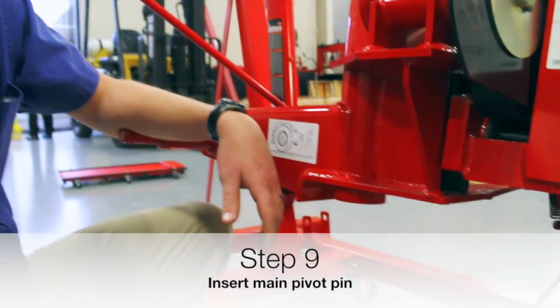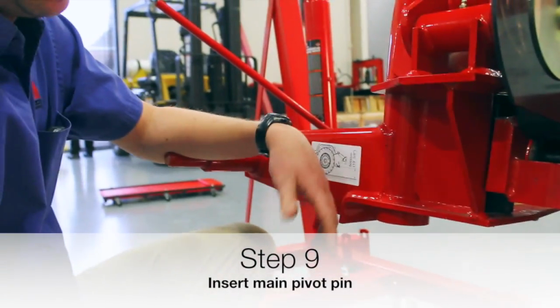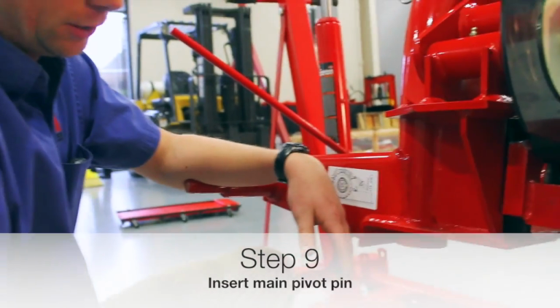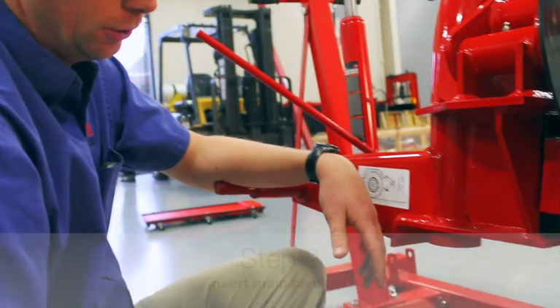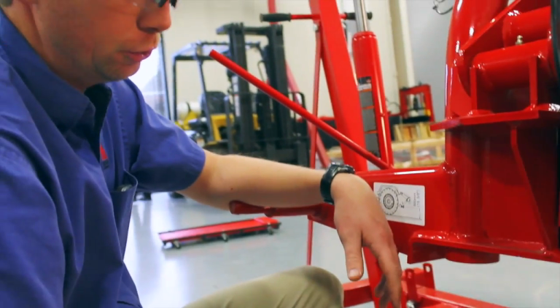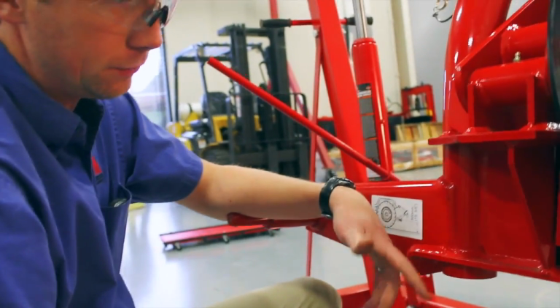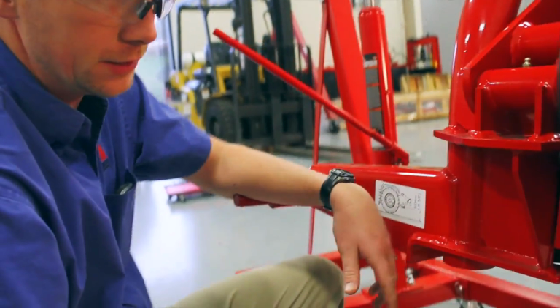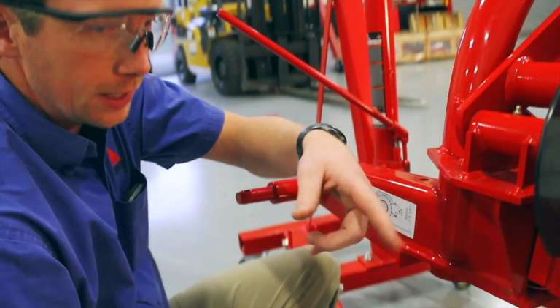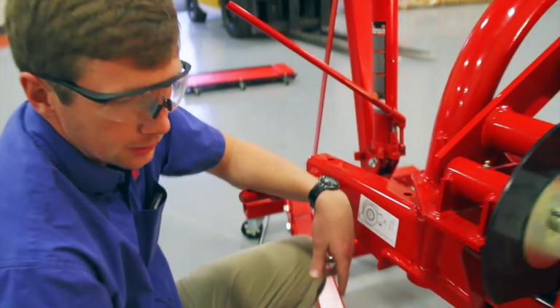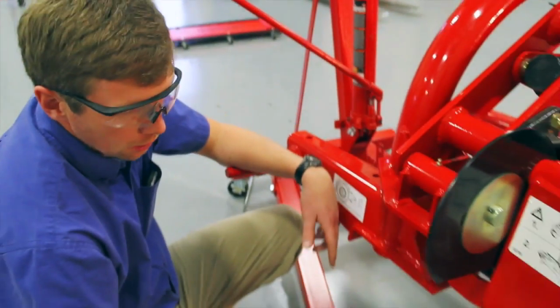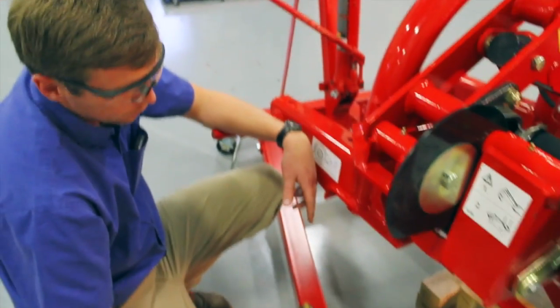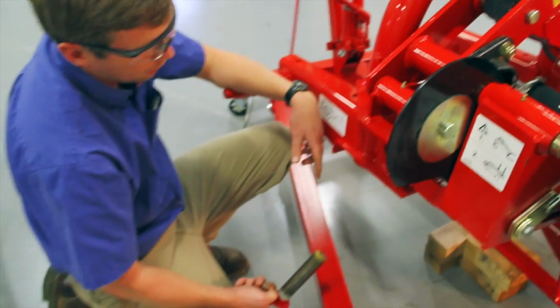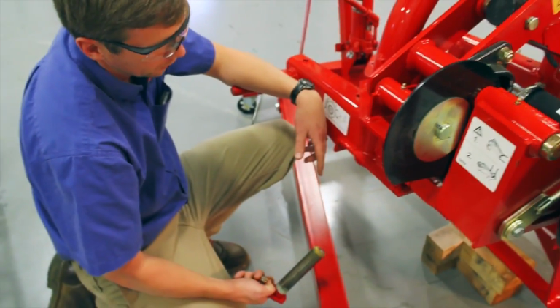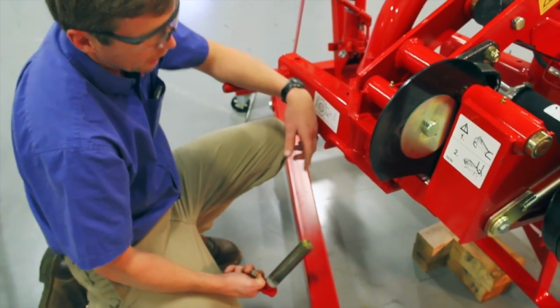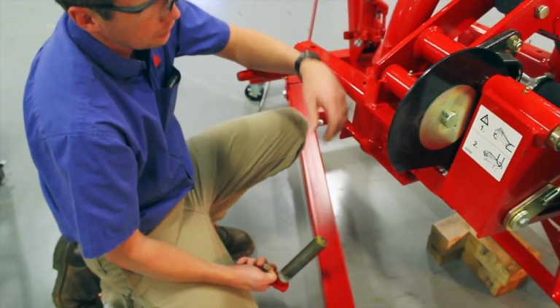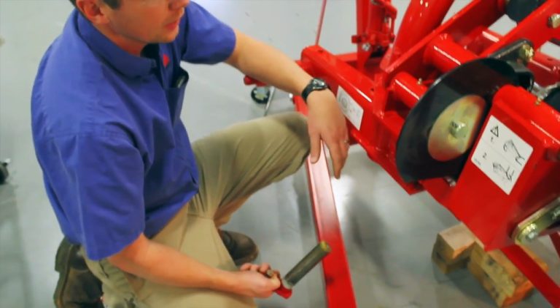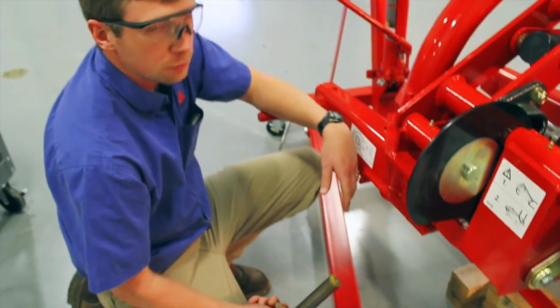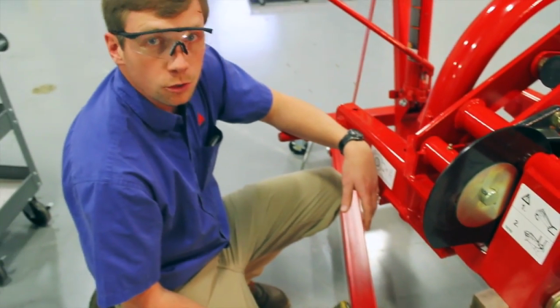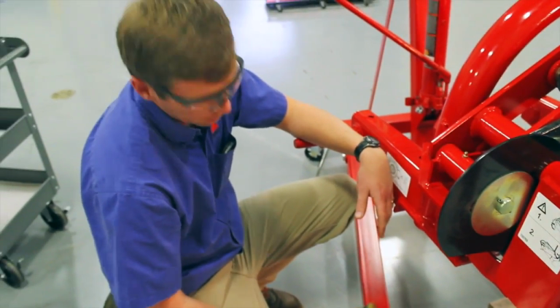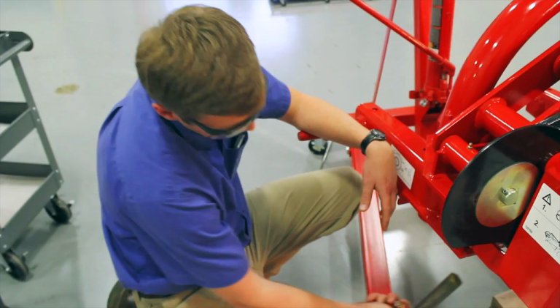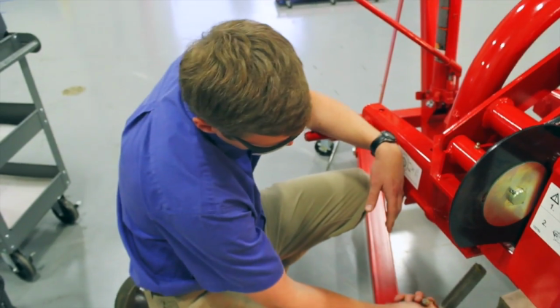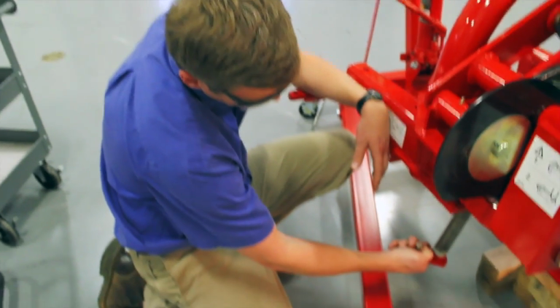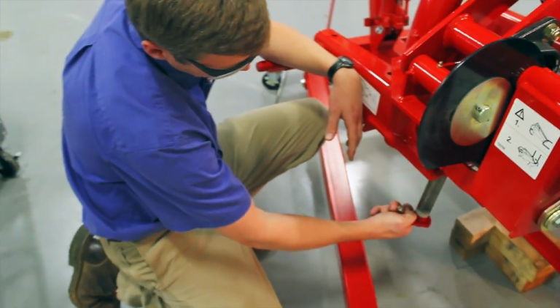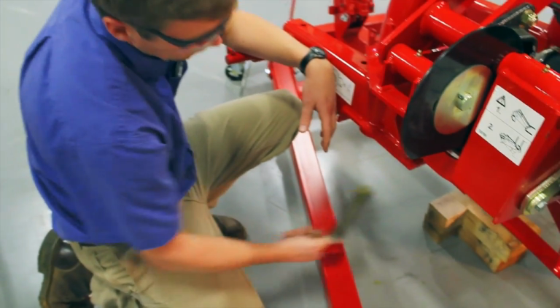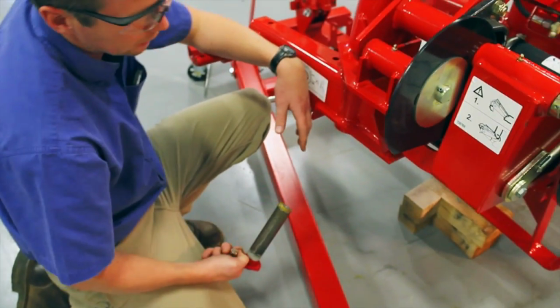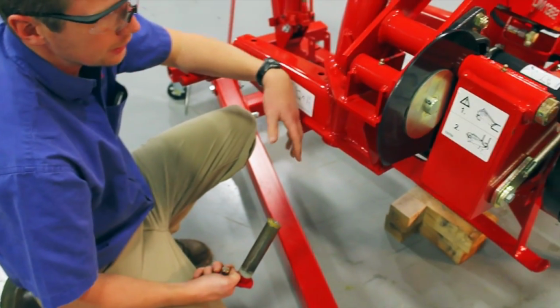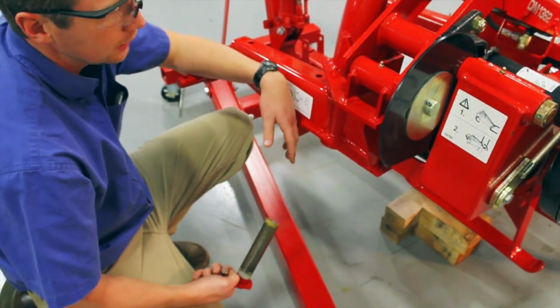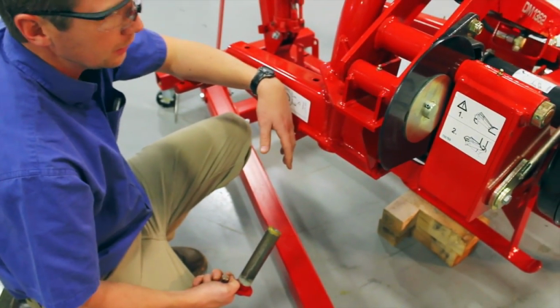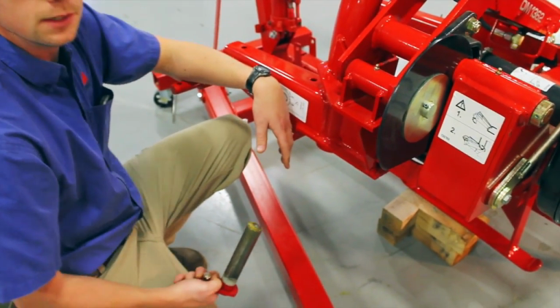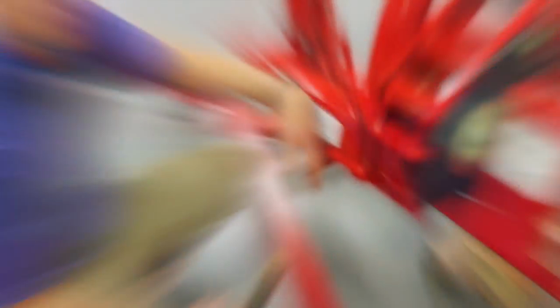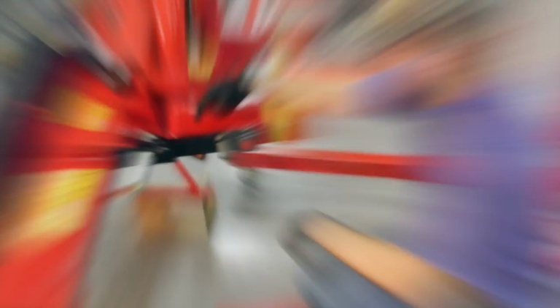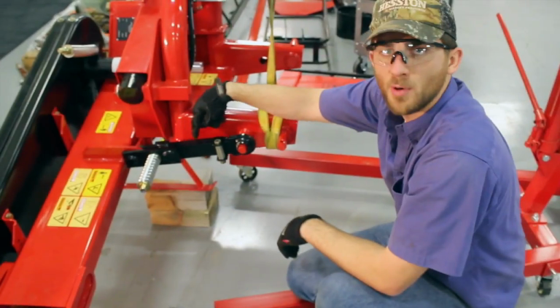The best tool in your toolbox for this is a long-handled pry bar to be able to line those pinholes up so that whenever you go to put this in, it's going to be easy.